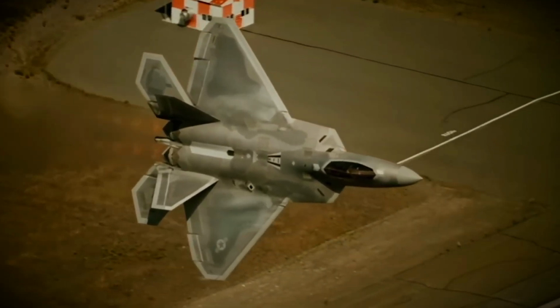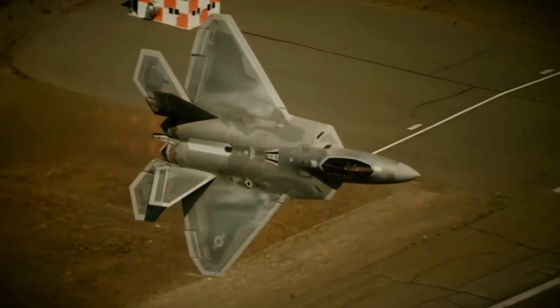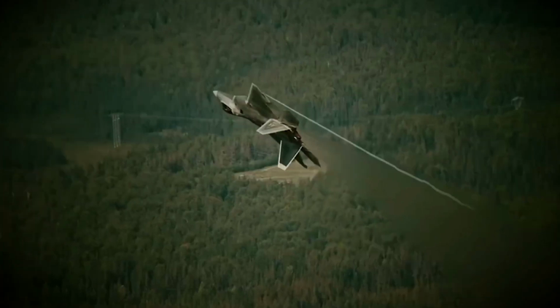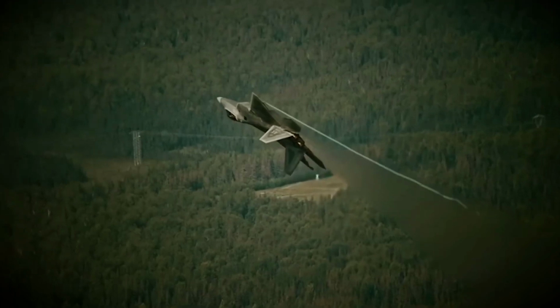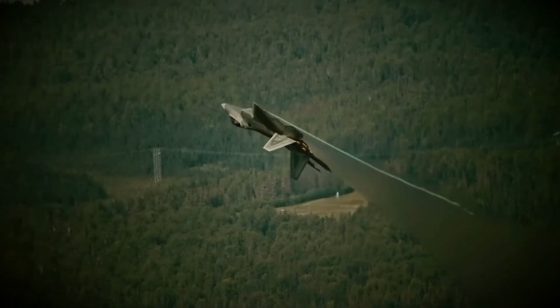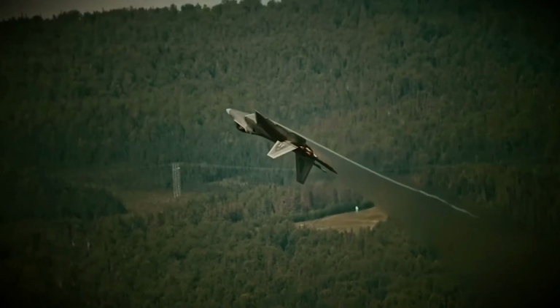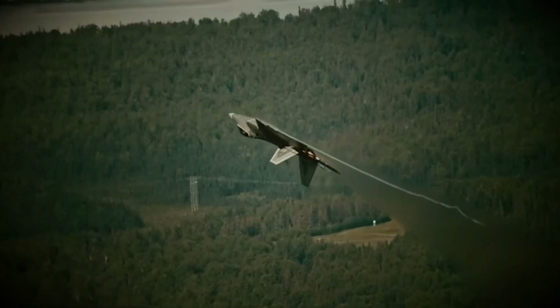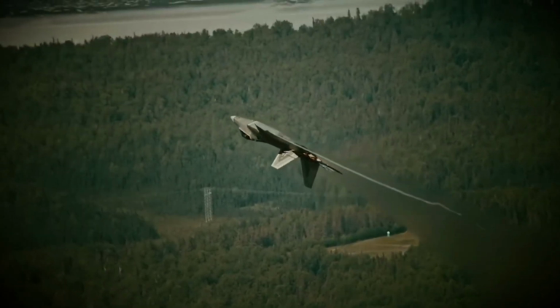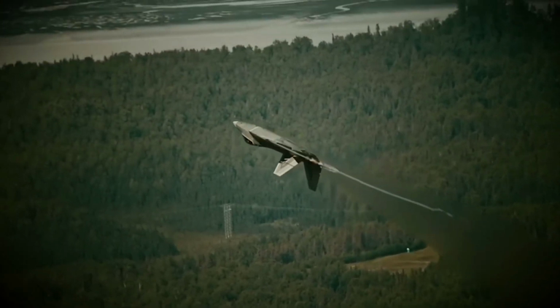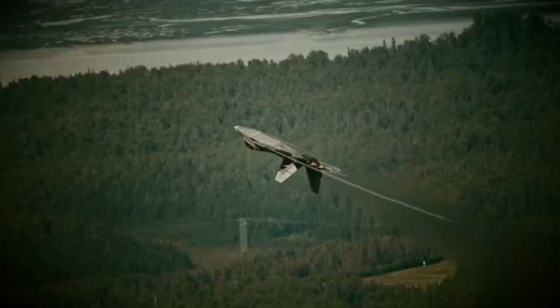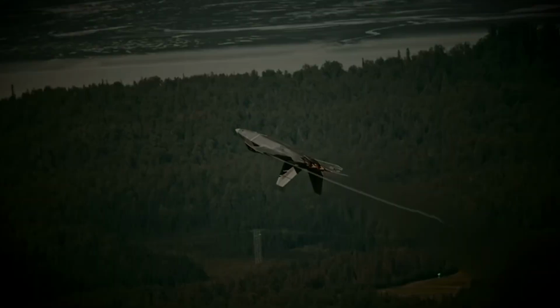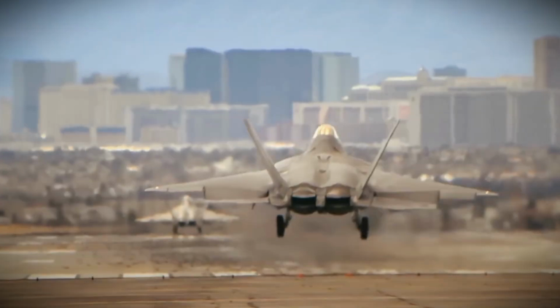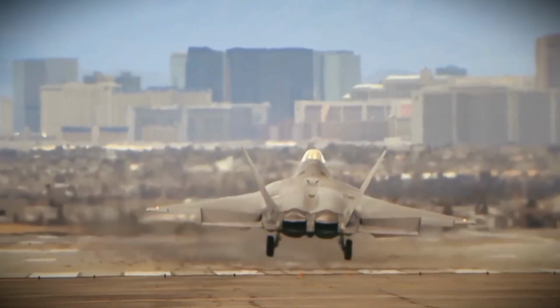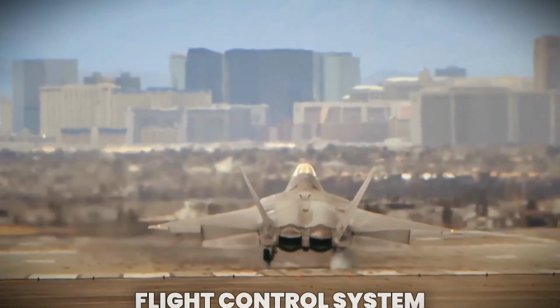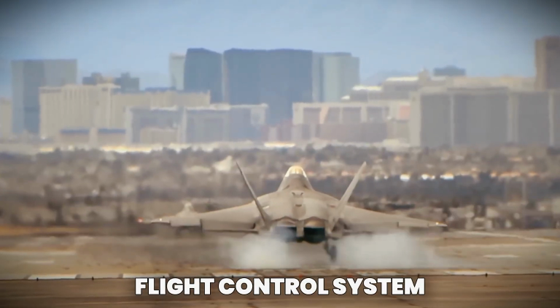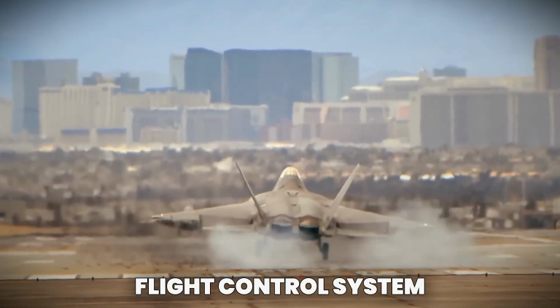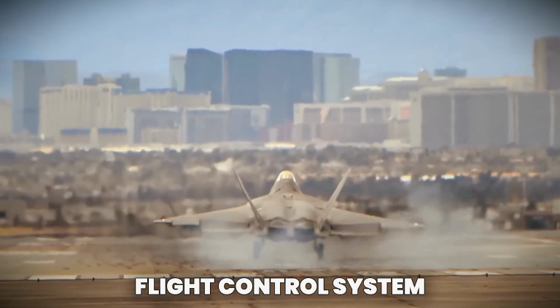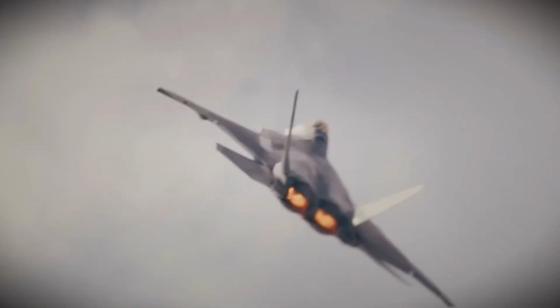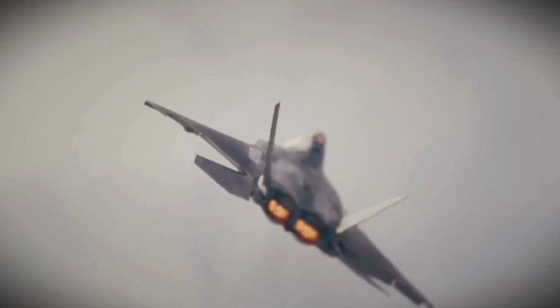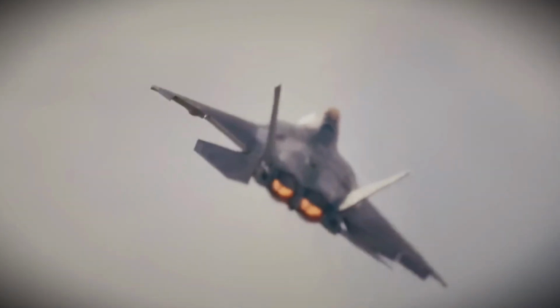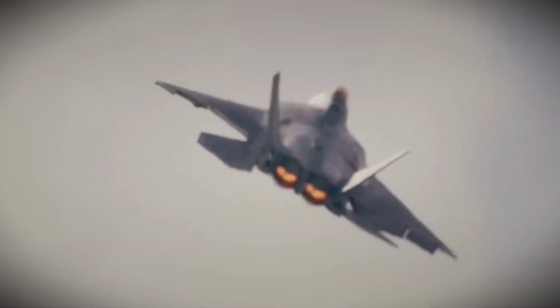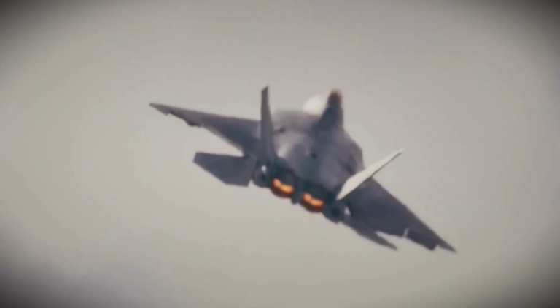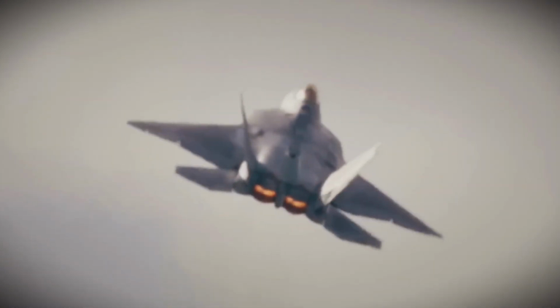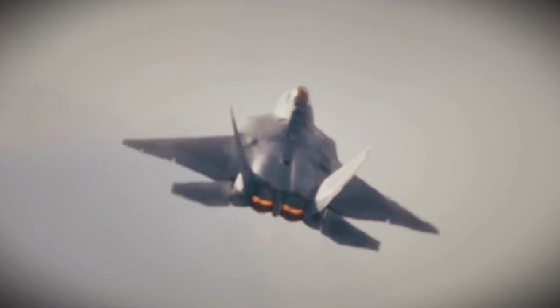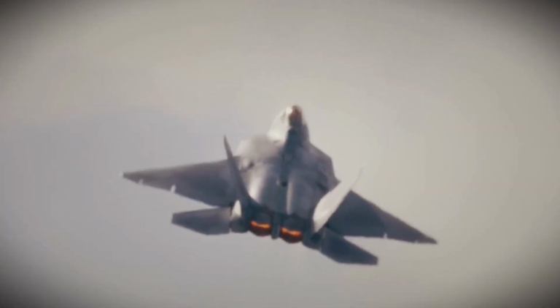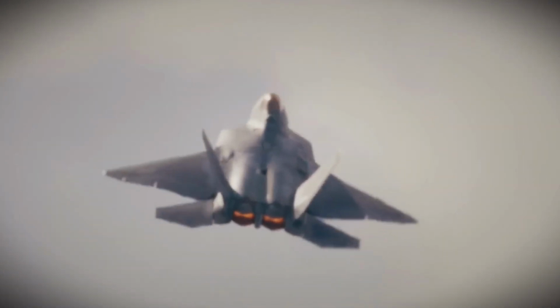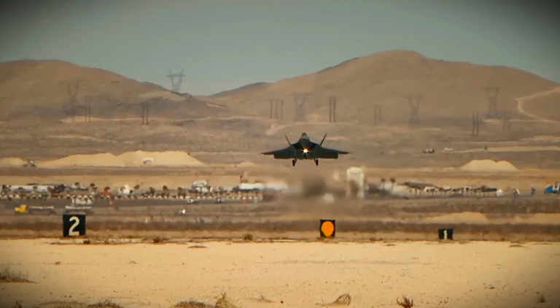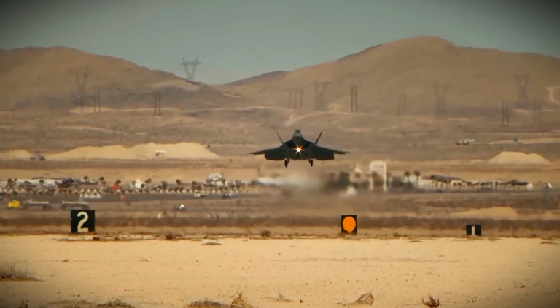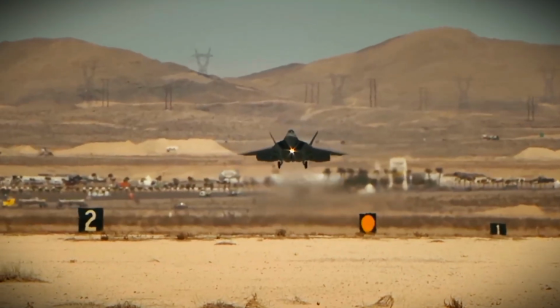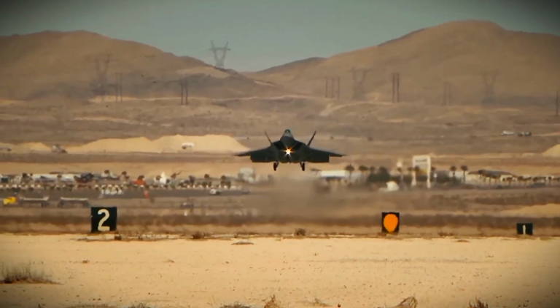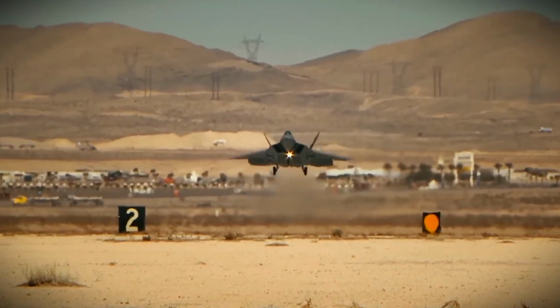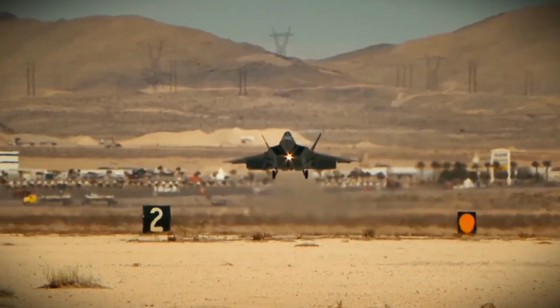In terms of agility, the F-22 Raptor excels with its advanced flight control system. It is equipped with thrust vectoring nozzles, which allow the aircraft to change direction rapidly.